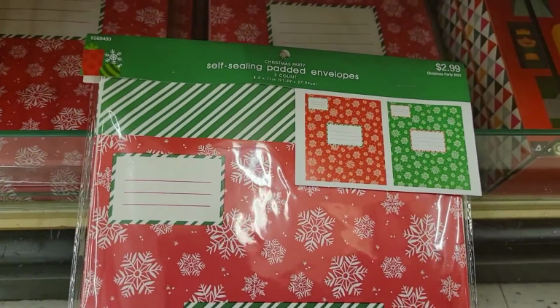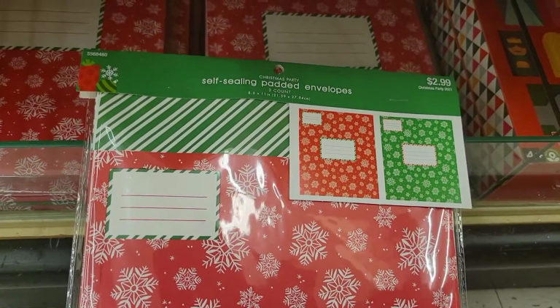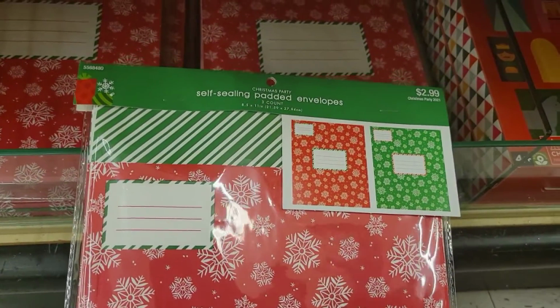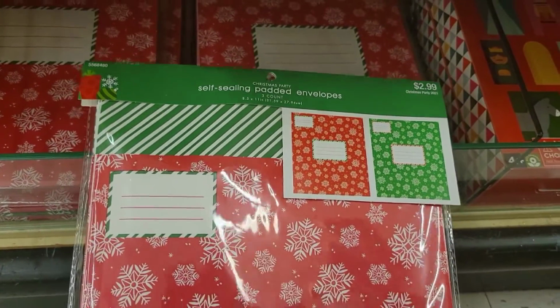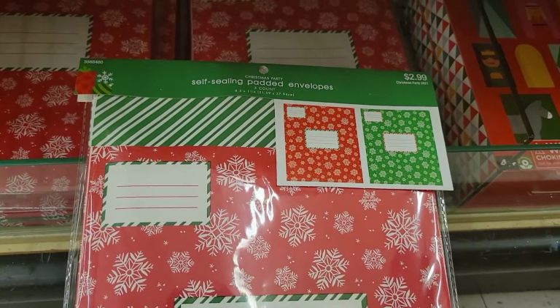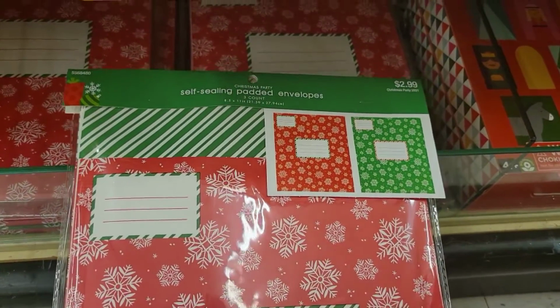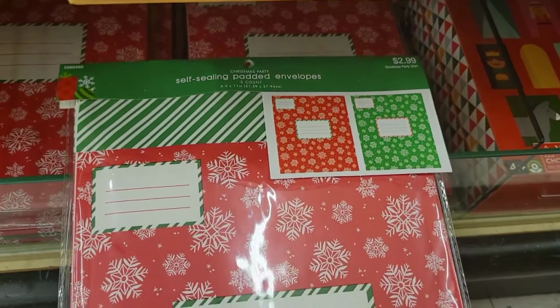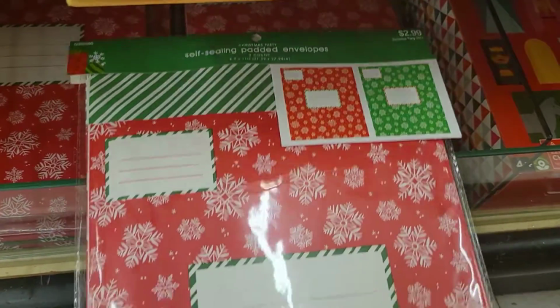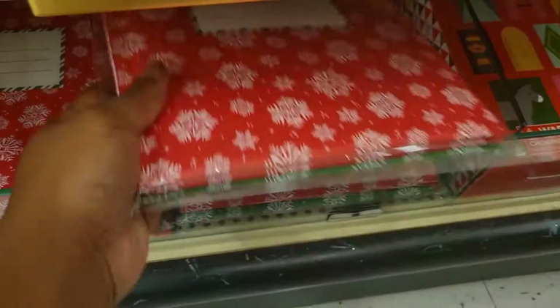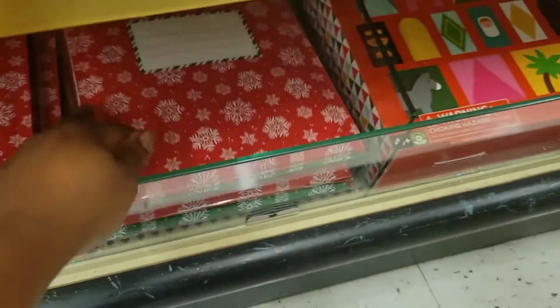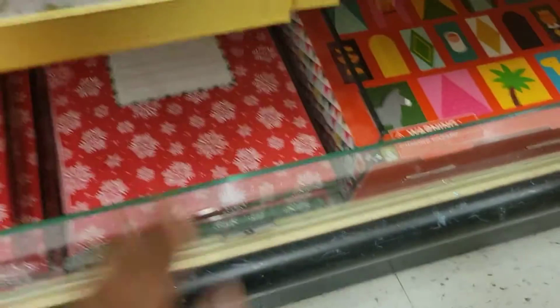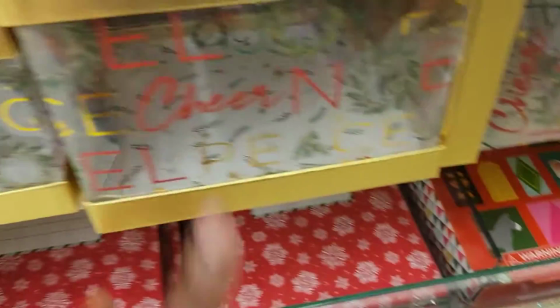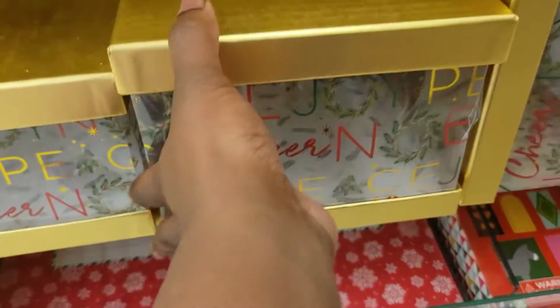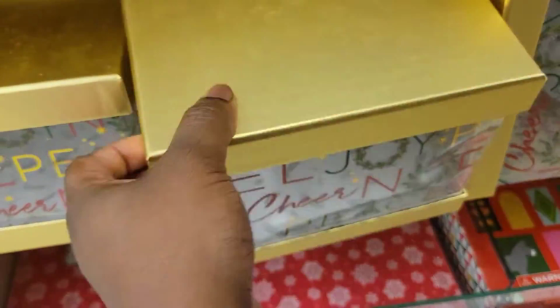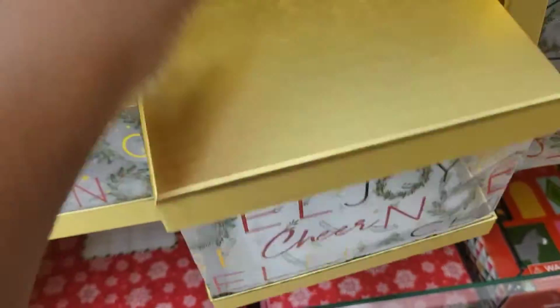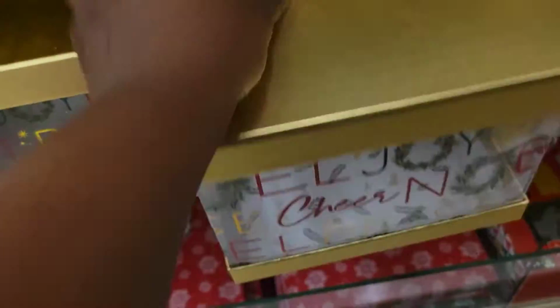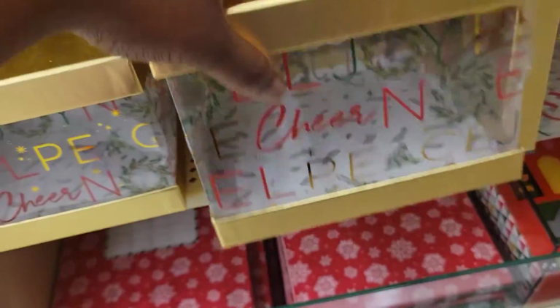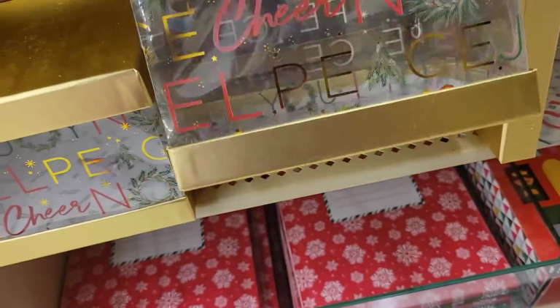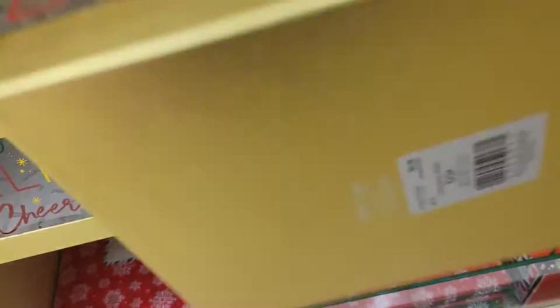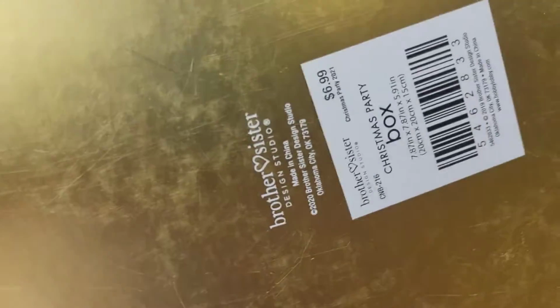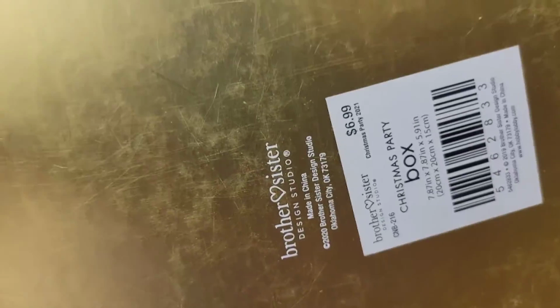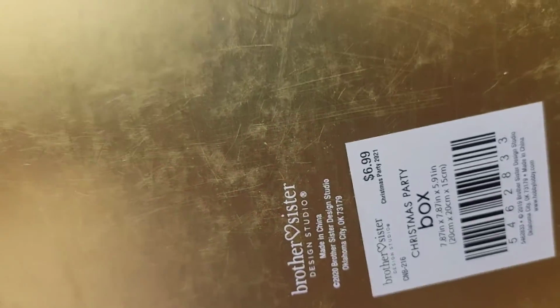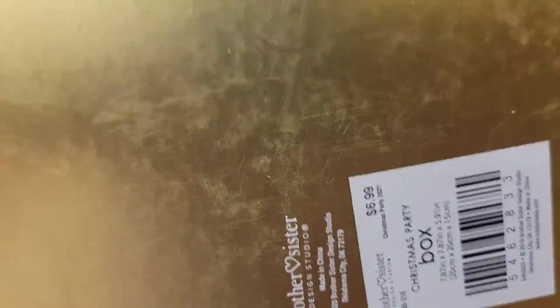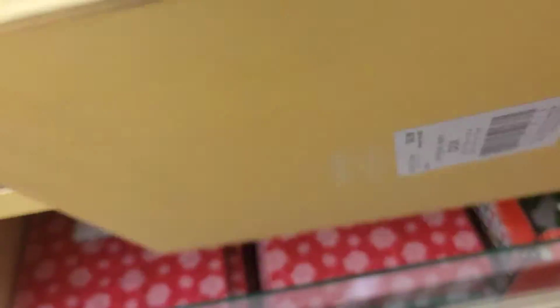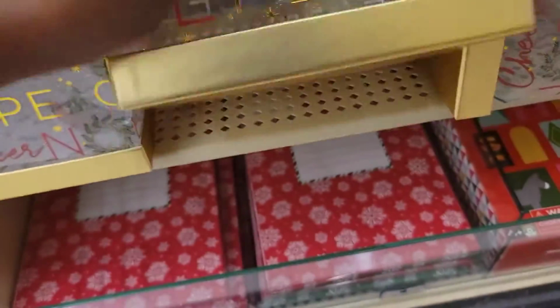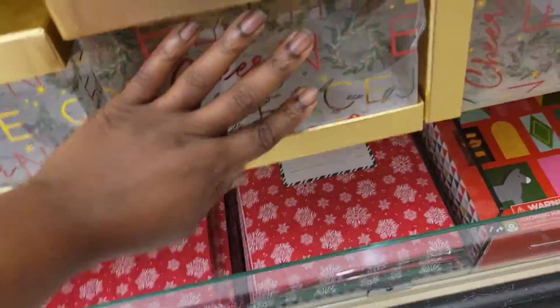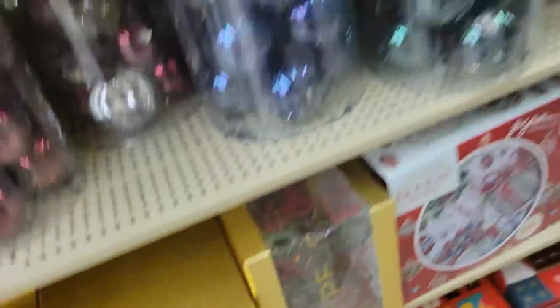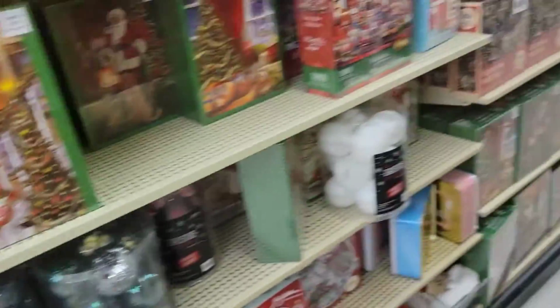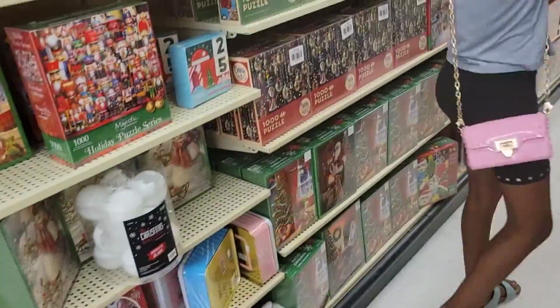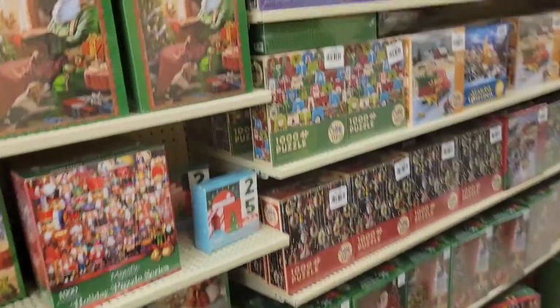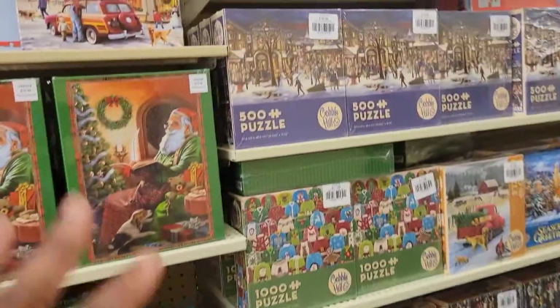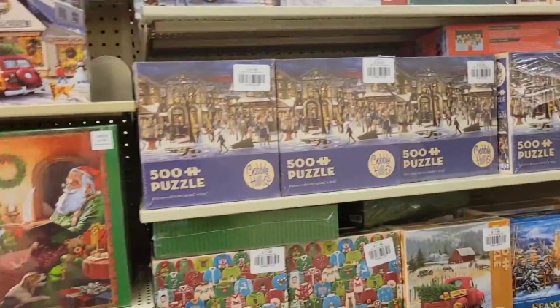What is this? Oh, padded envelopes for $2.99 — 75% off of that. There's a Christmas box, and she's gonna finish breaking the rest. $6.99, 75% off of that. You got Christmas puzzles too.